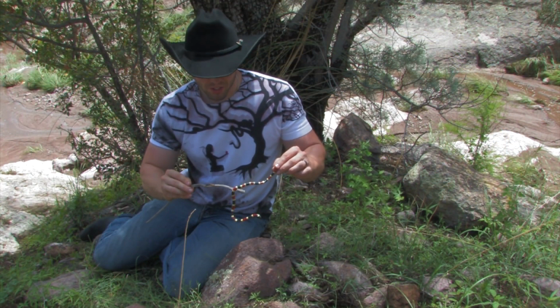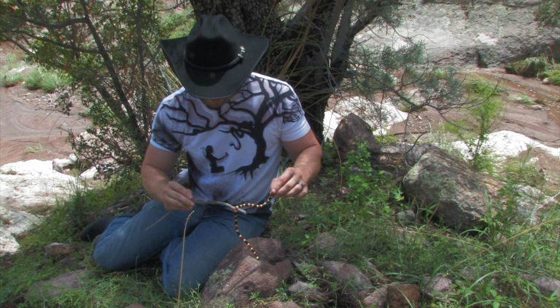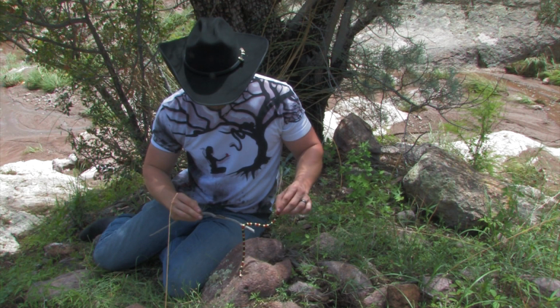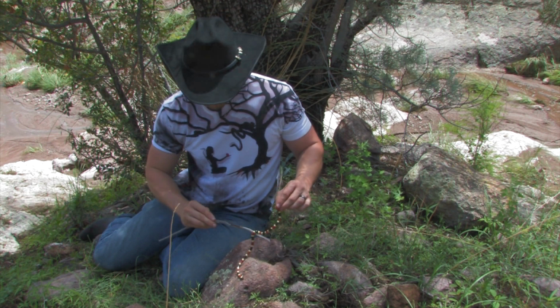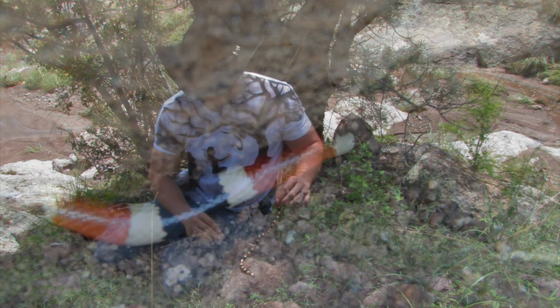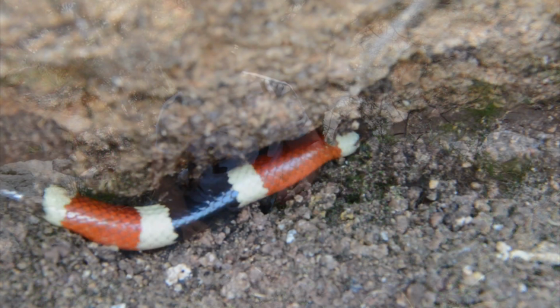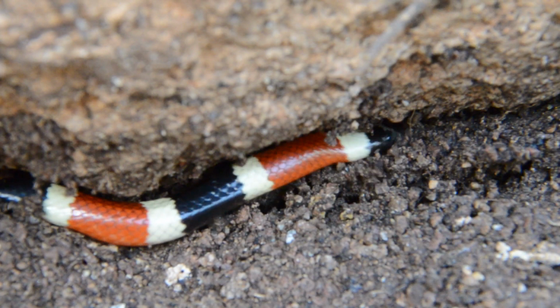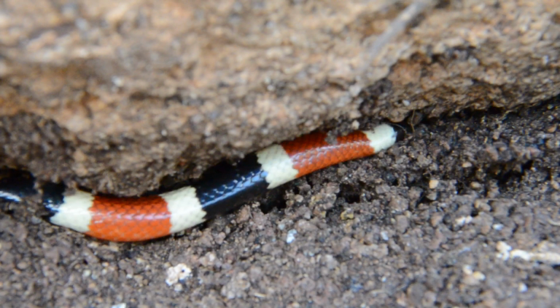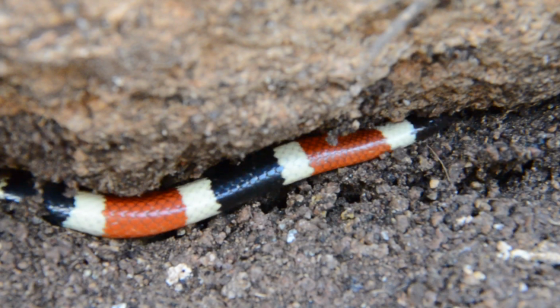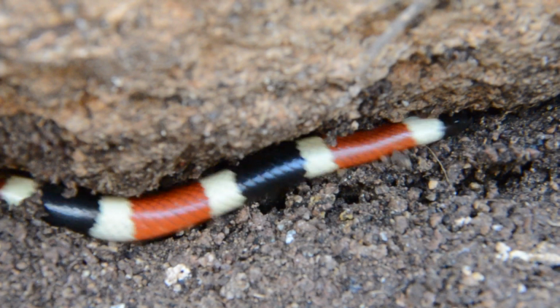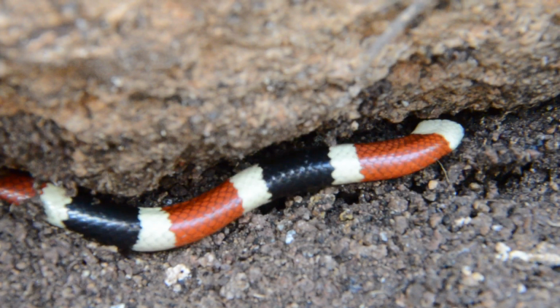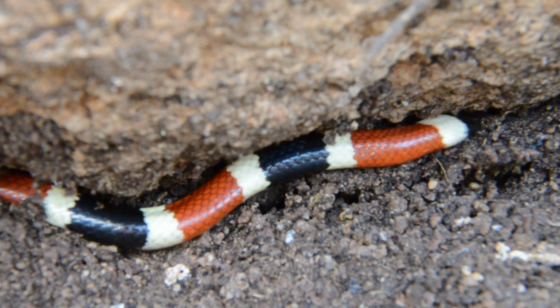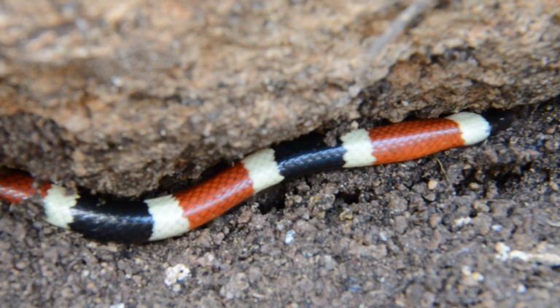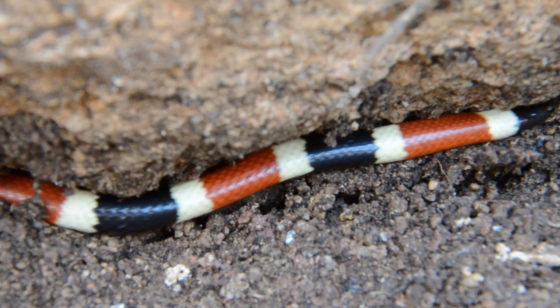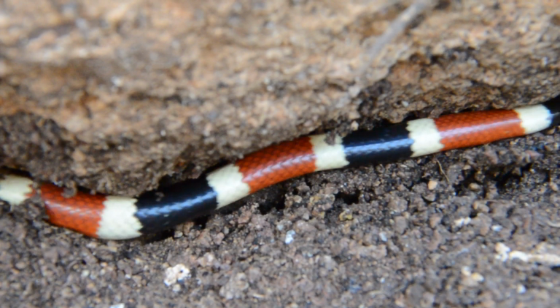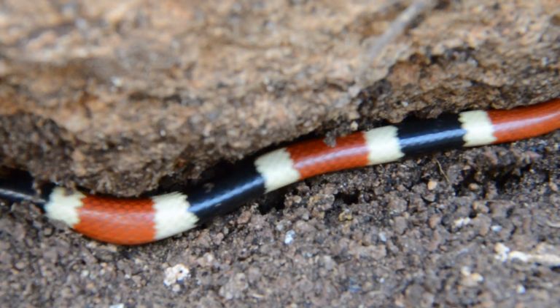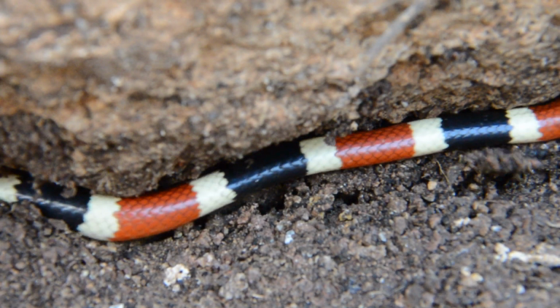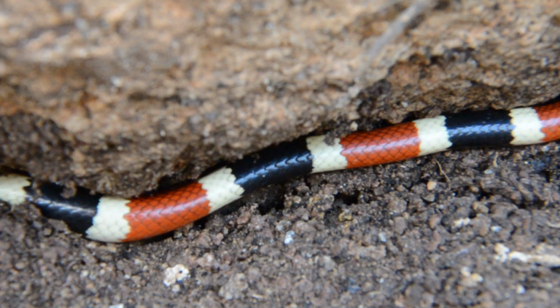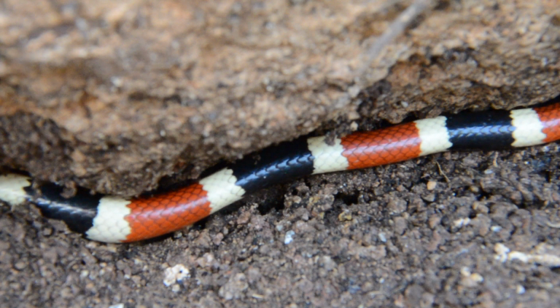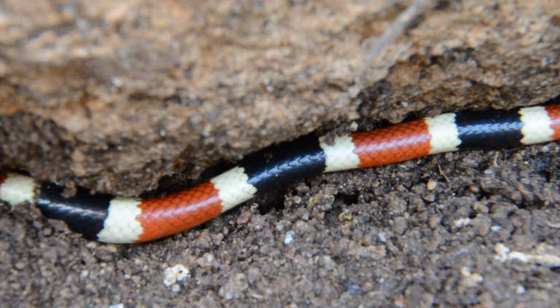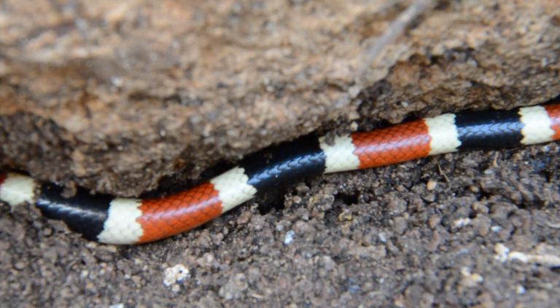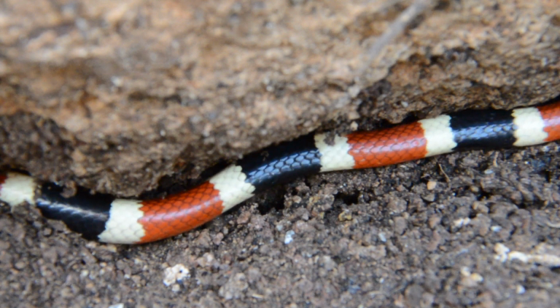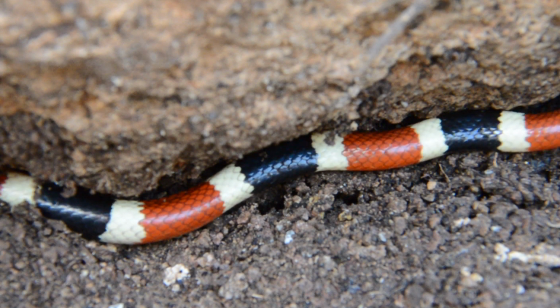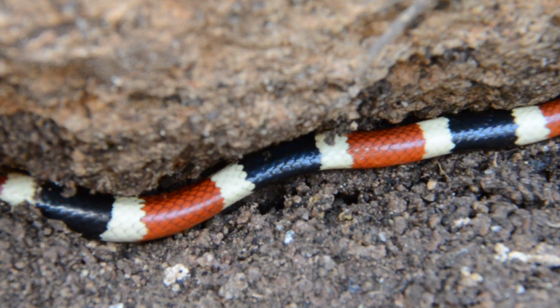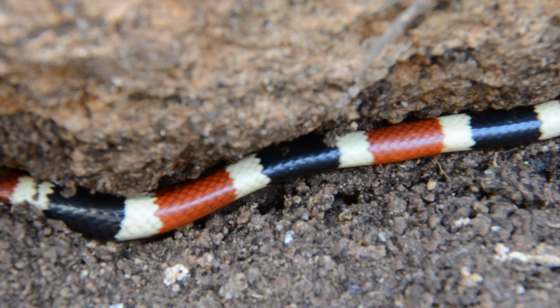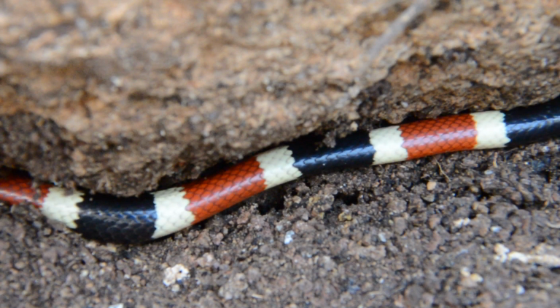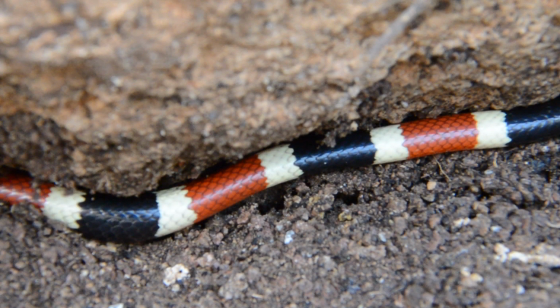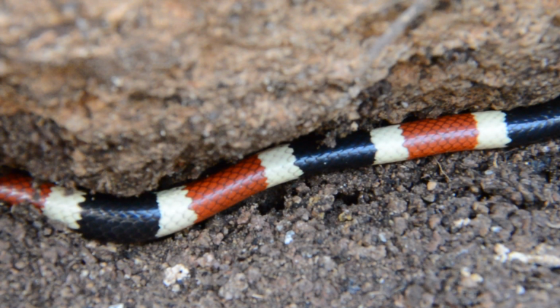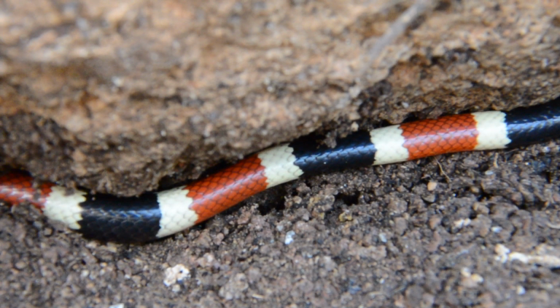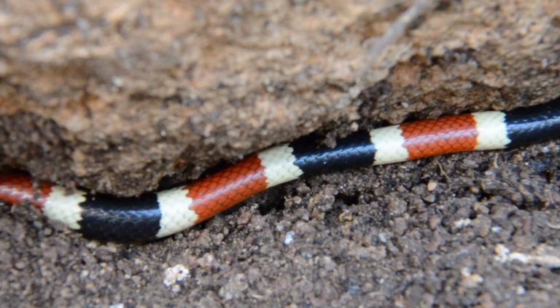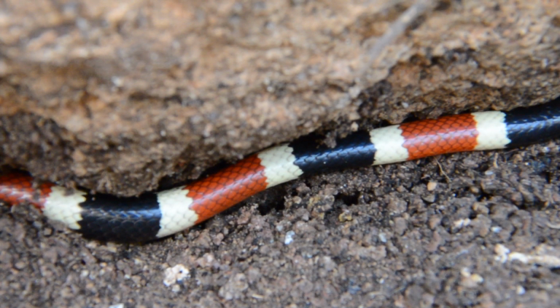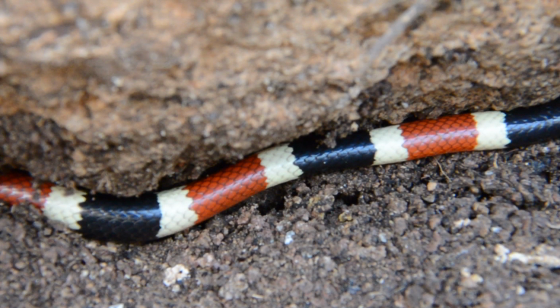This does not hold true for every coral snake though. If you go down into Central America and South America, there are several coral snakes that do not follow this same rule. So that only works here in the United States of America.